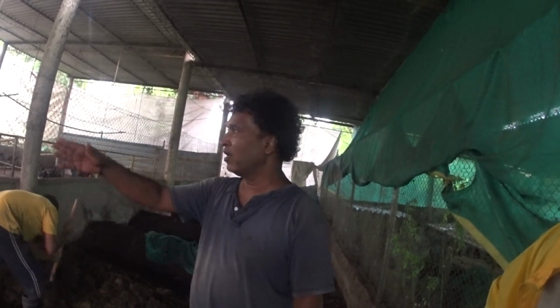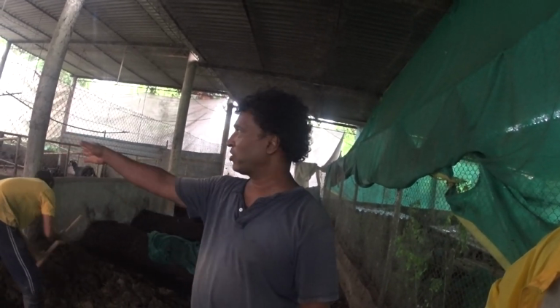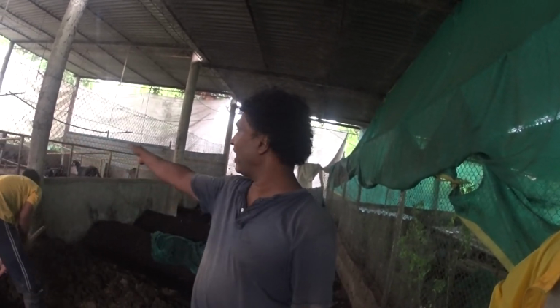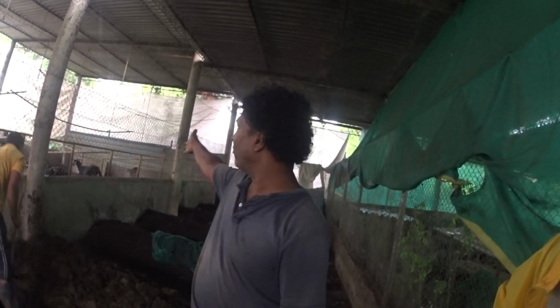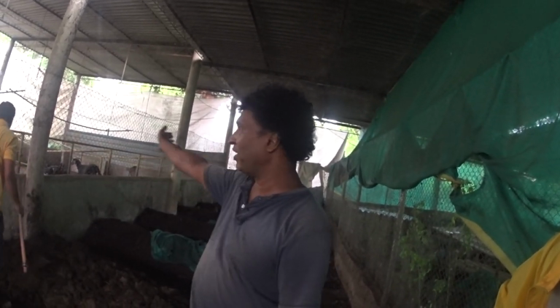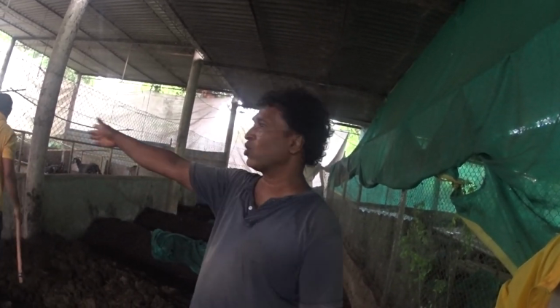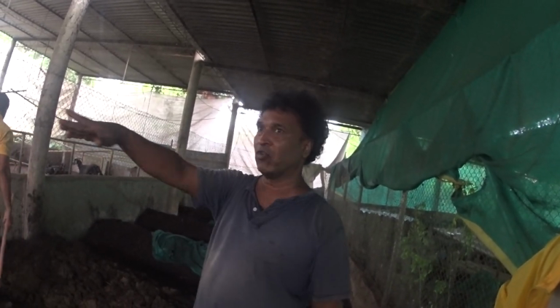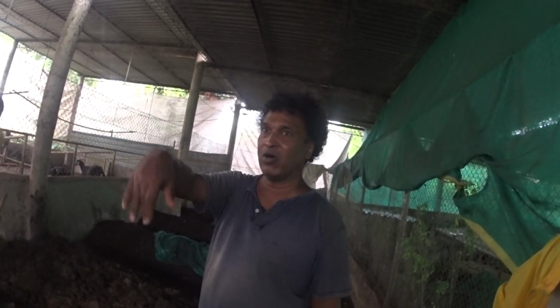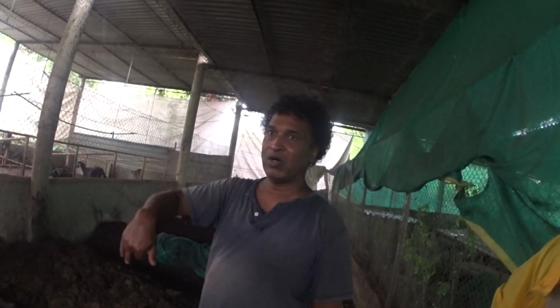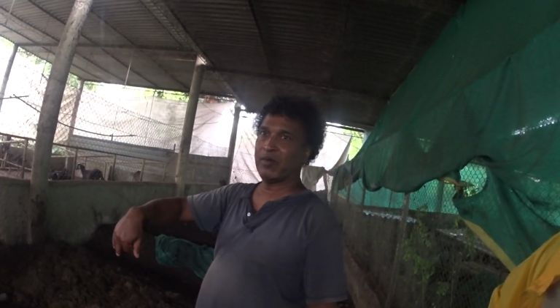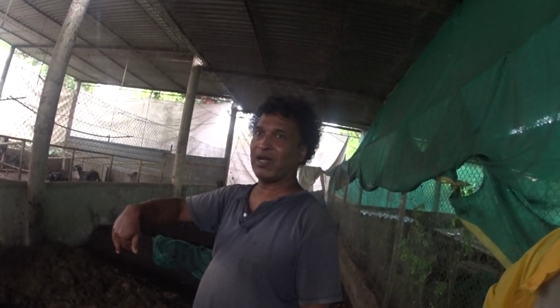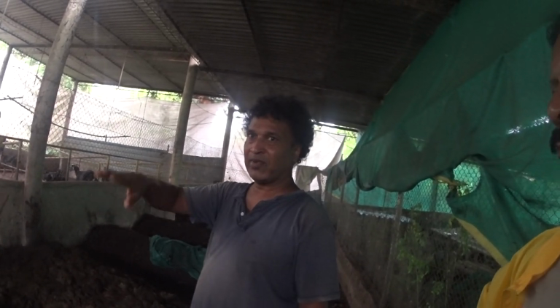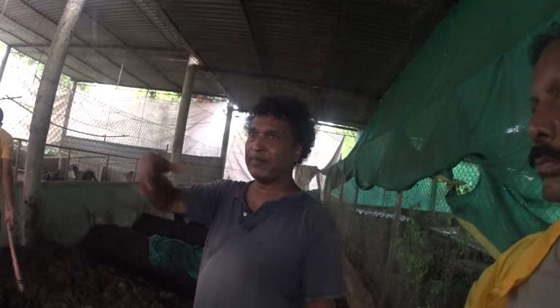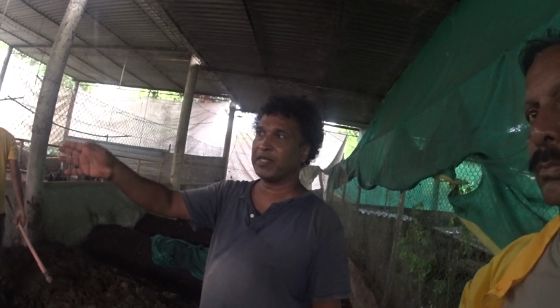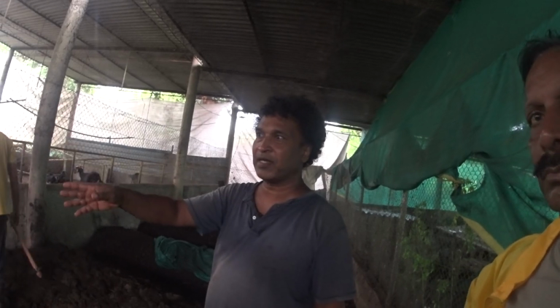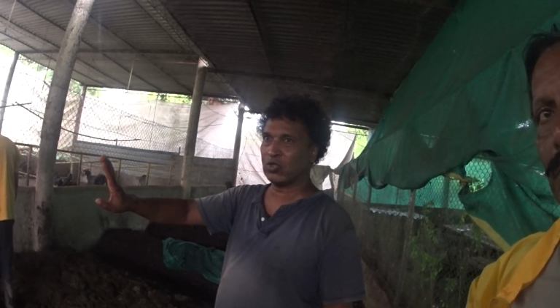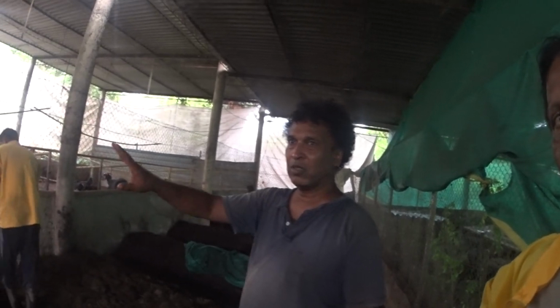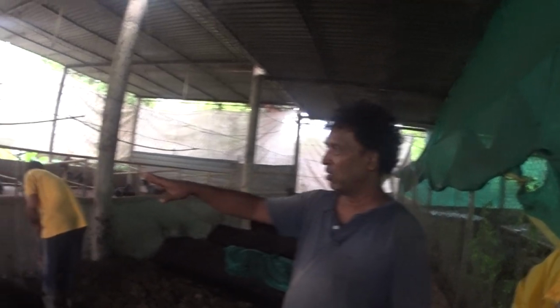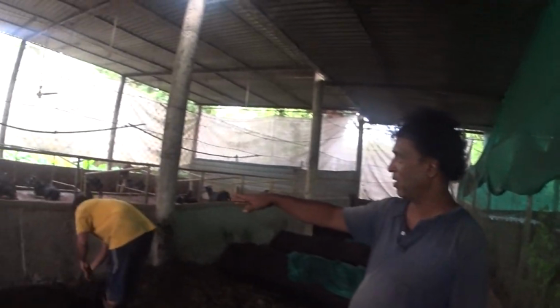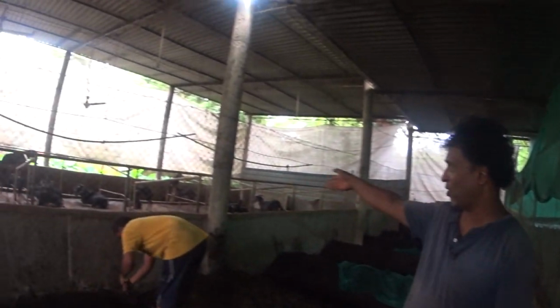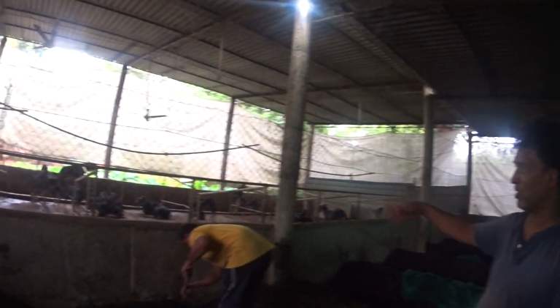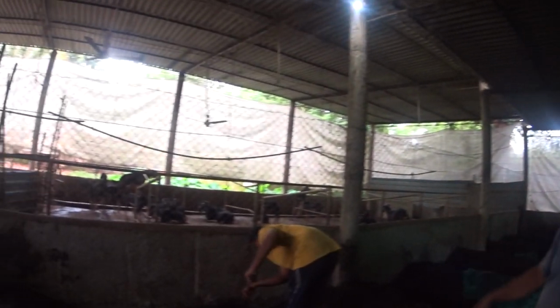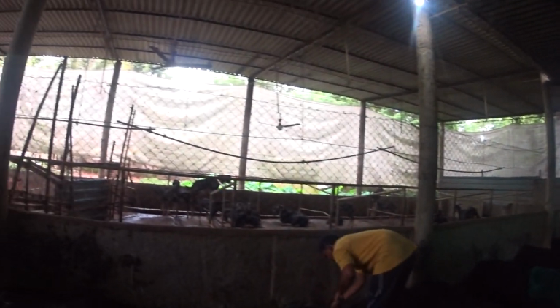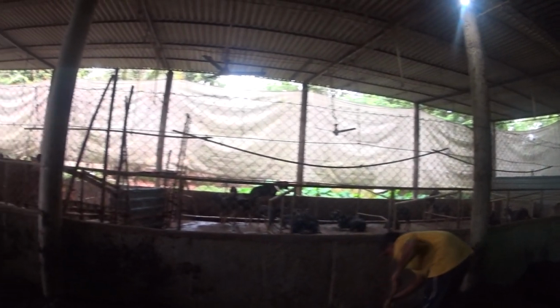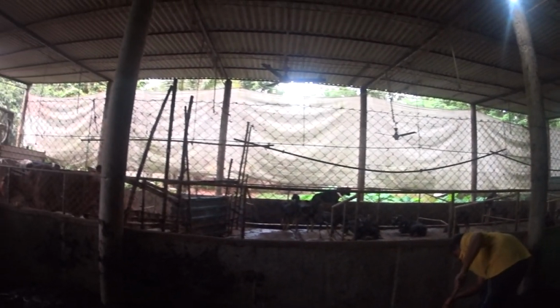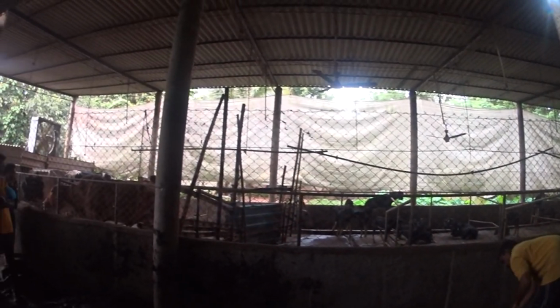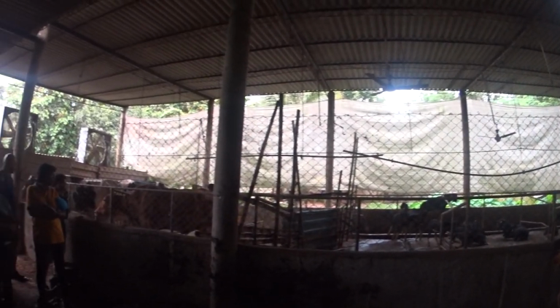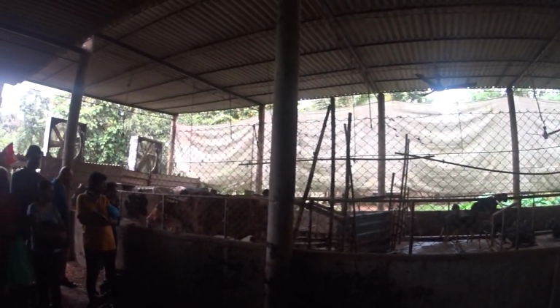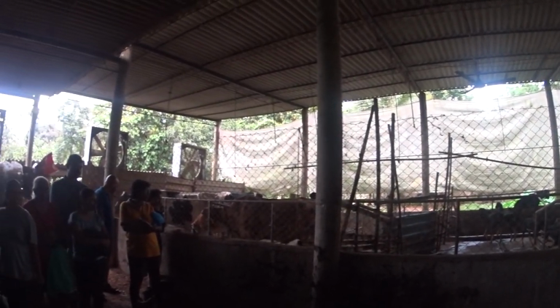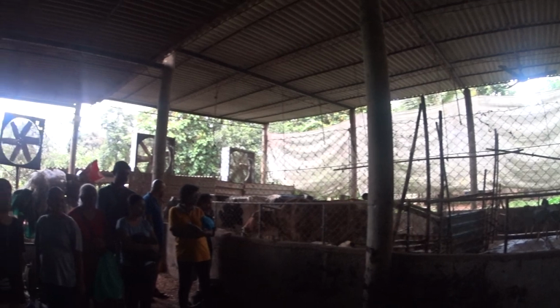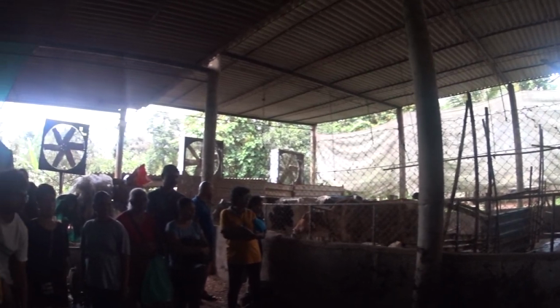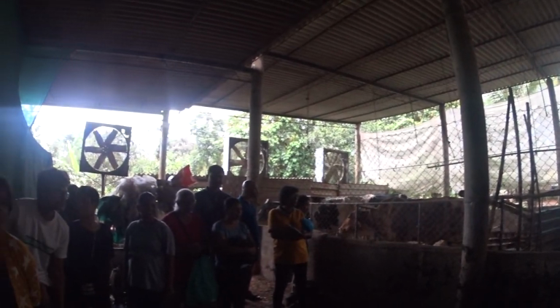I had about 50 cows before. But now, given I am restarting, I have kept some few goats which are sitting over there, and these two hens.